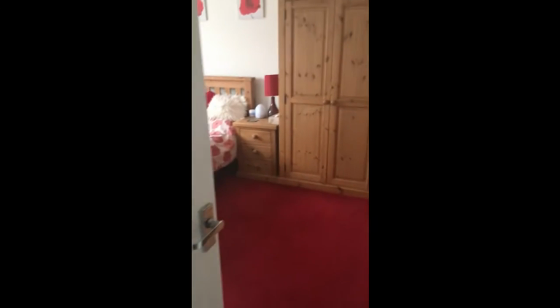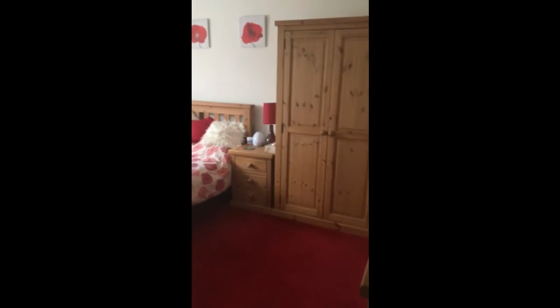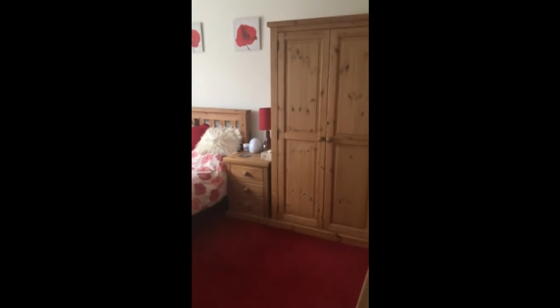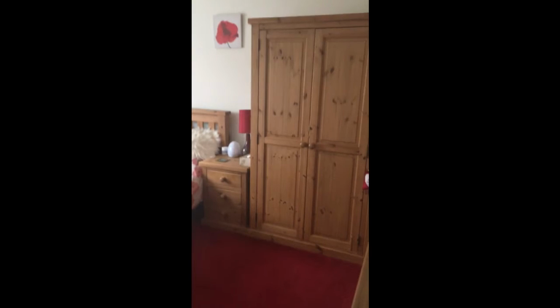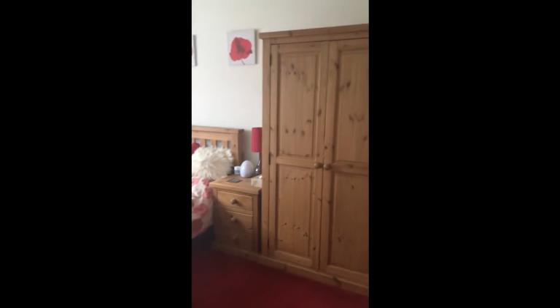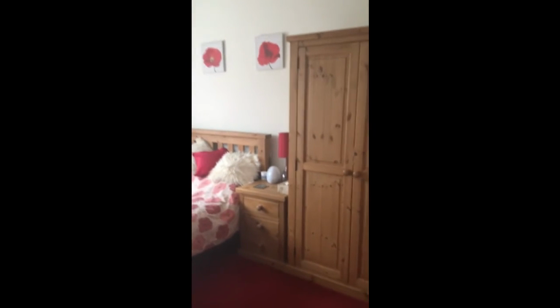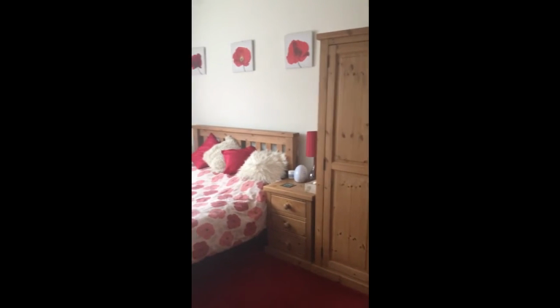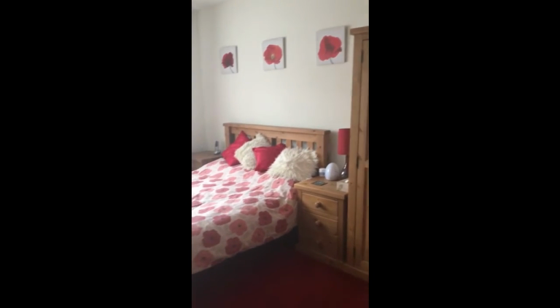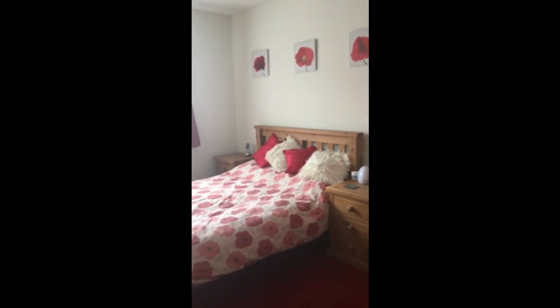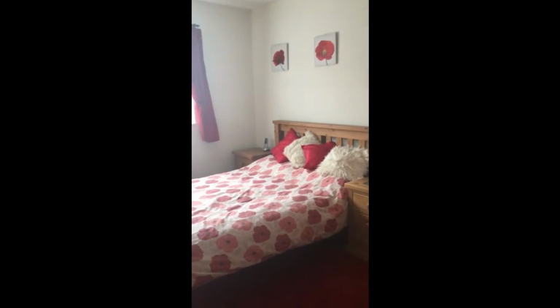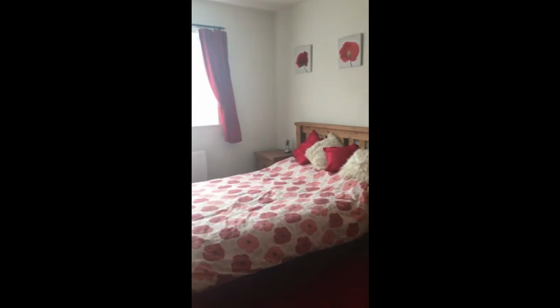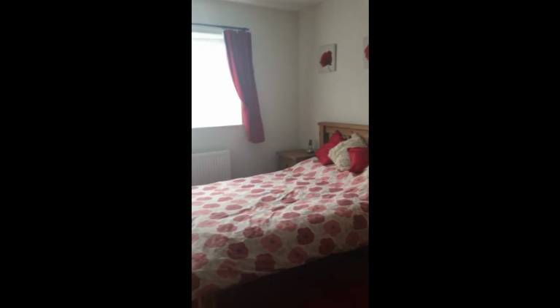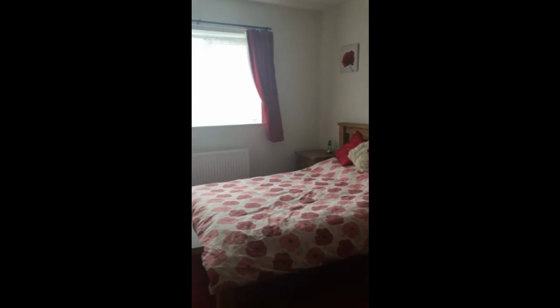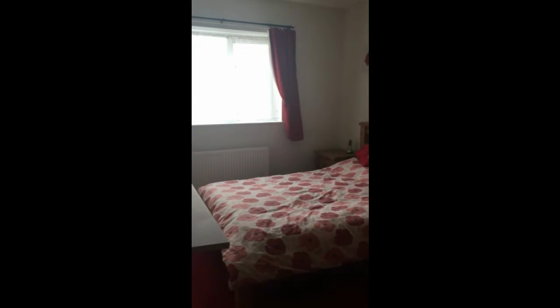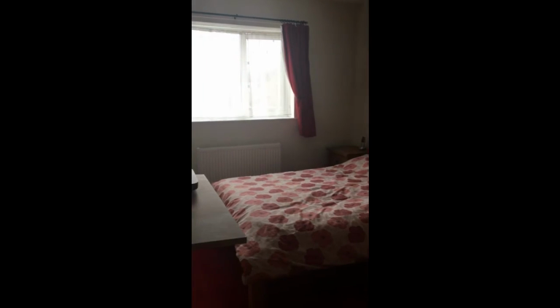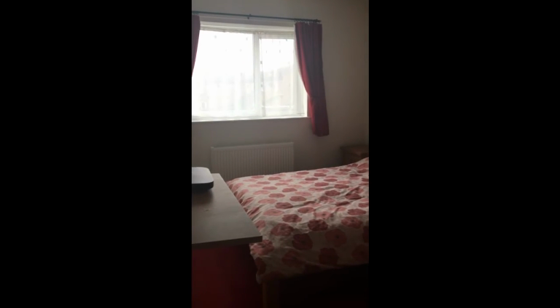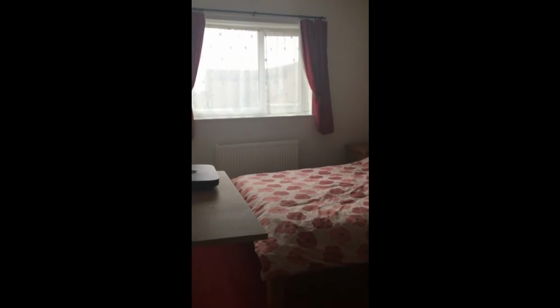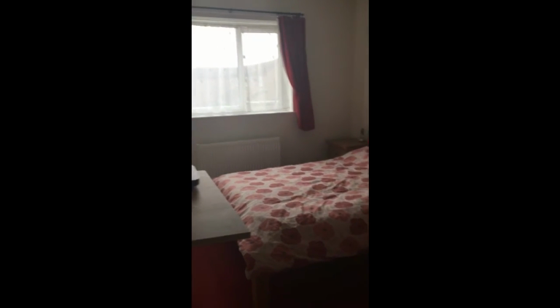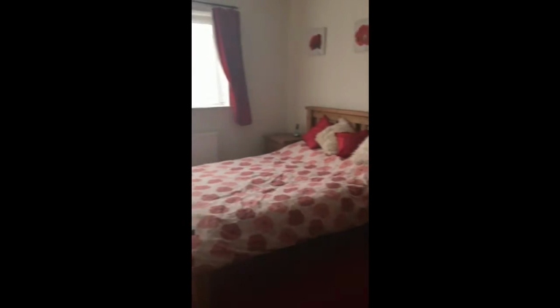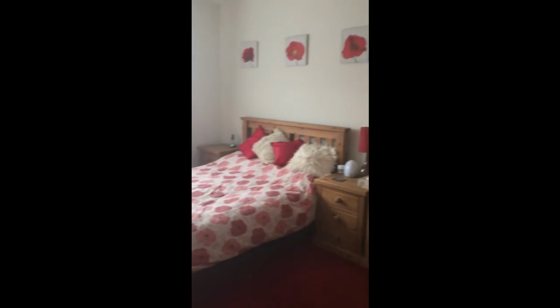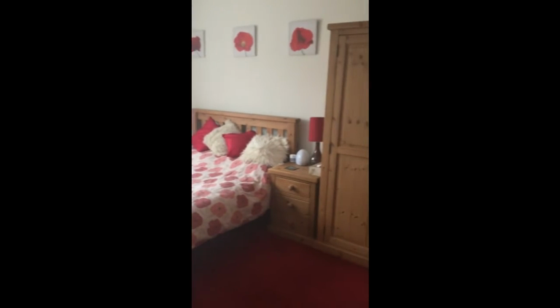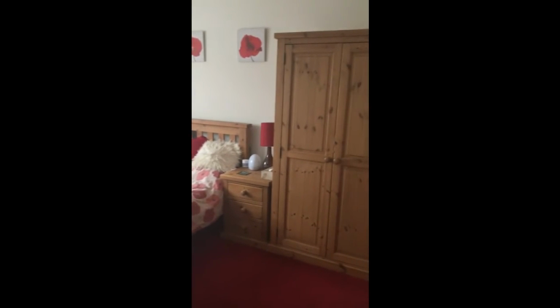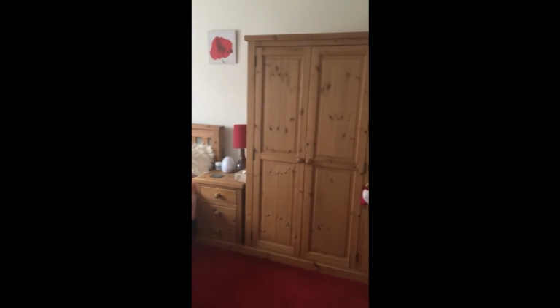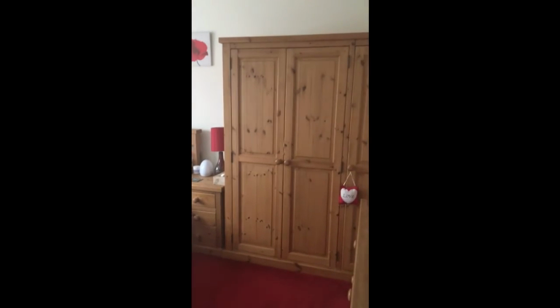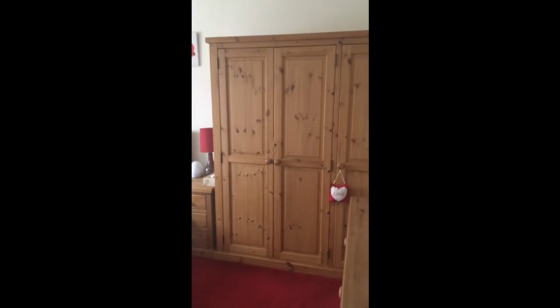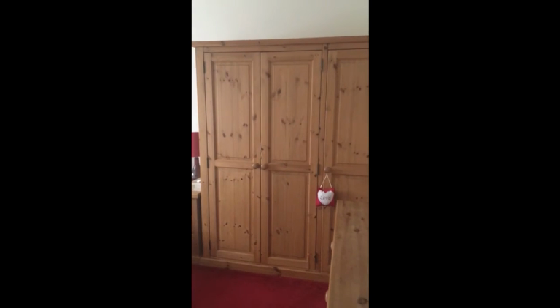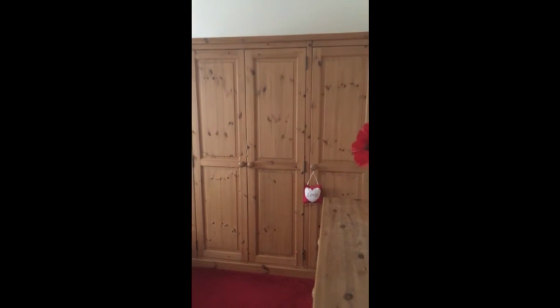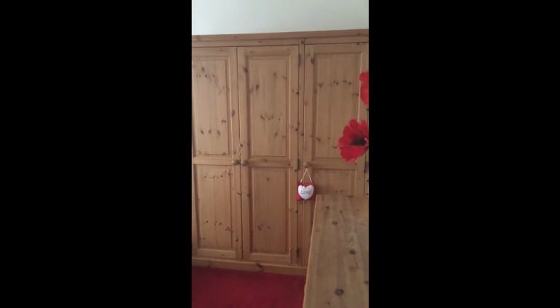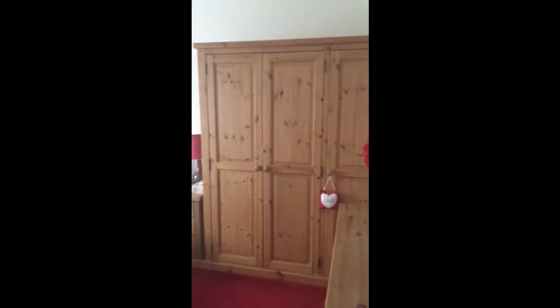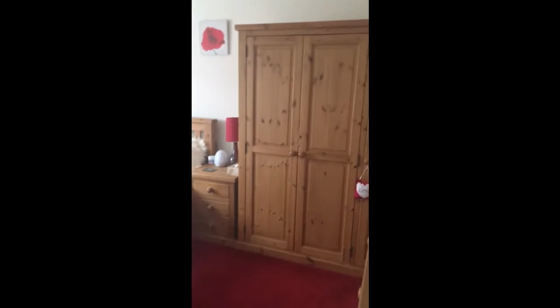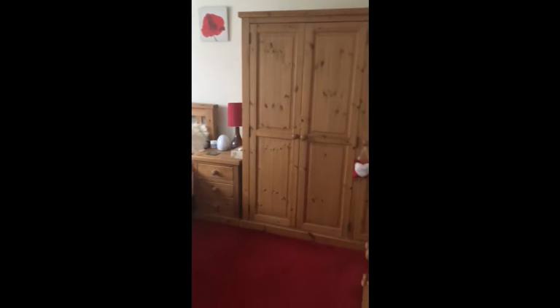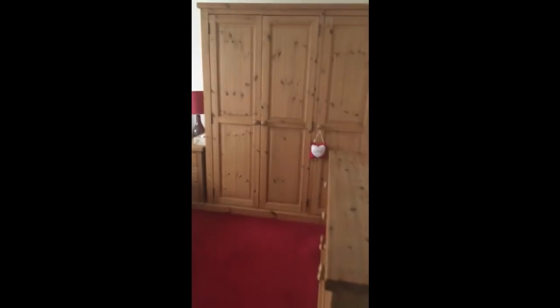The master bedroom is at the front. And as you can see, it's a decent sized room with plenty of space for your furniture and your bed, obviously.